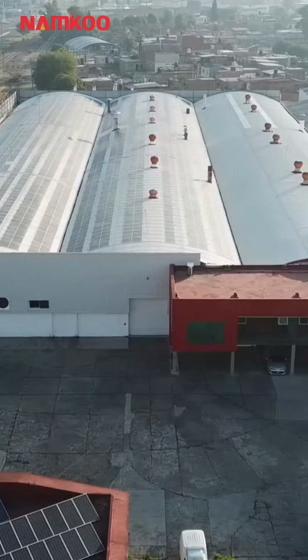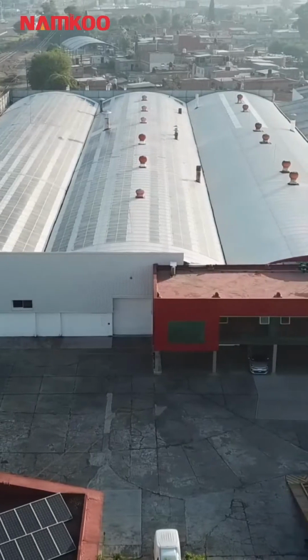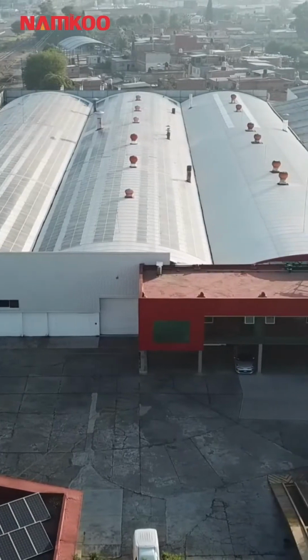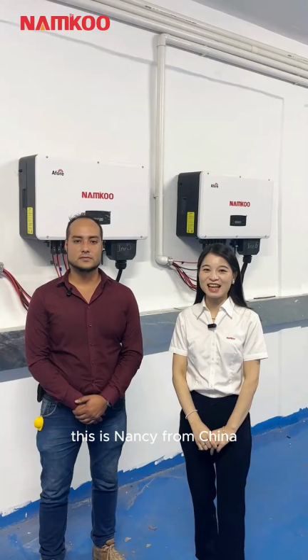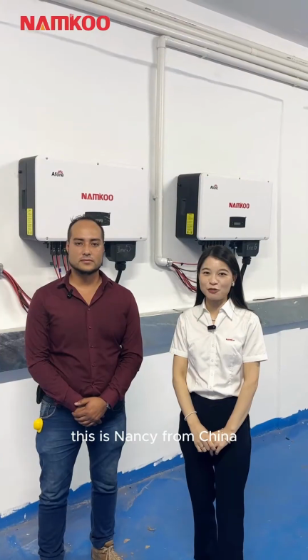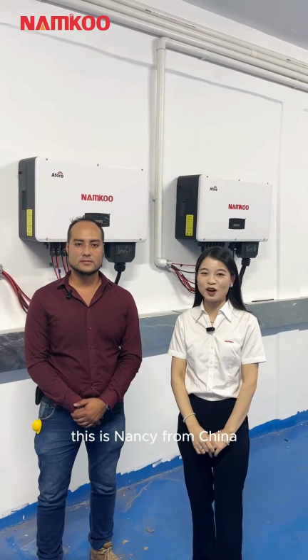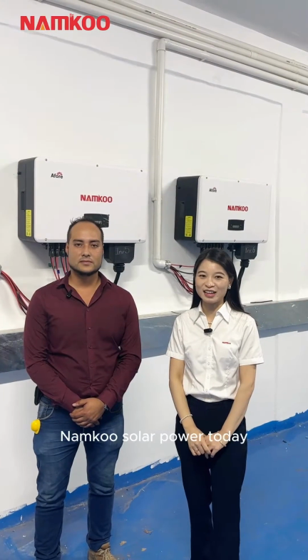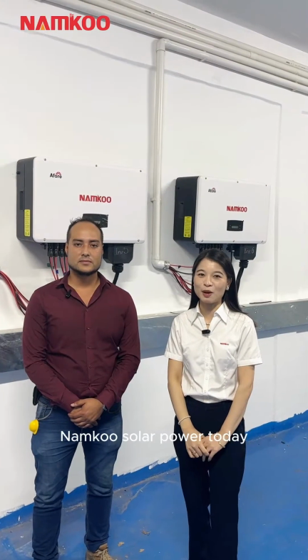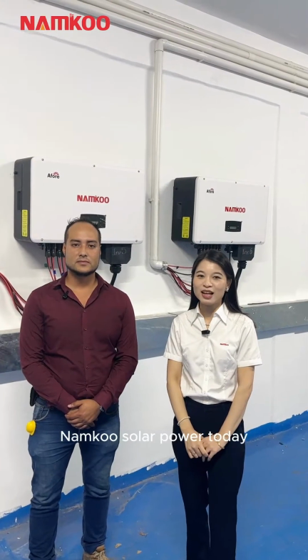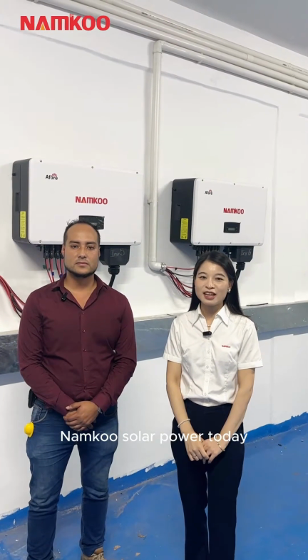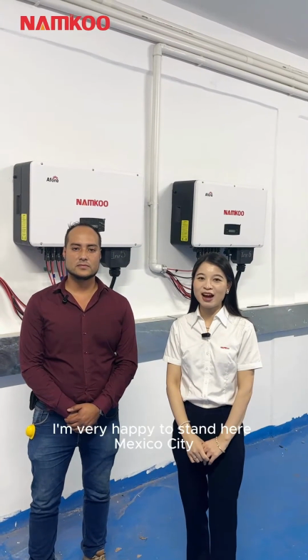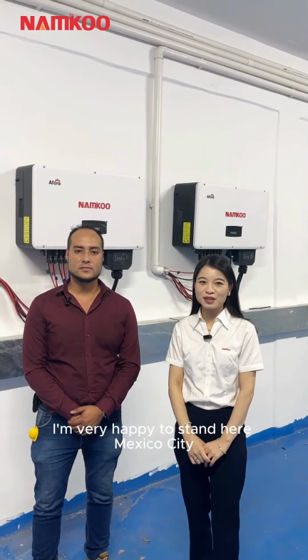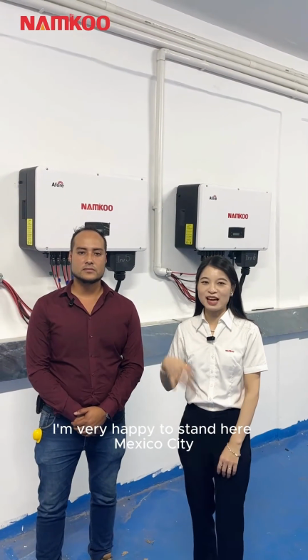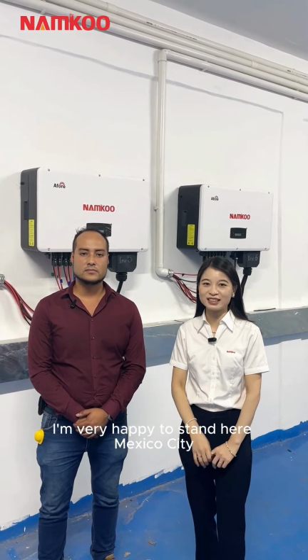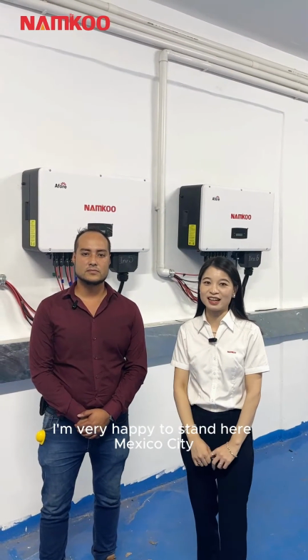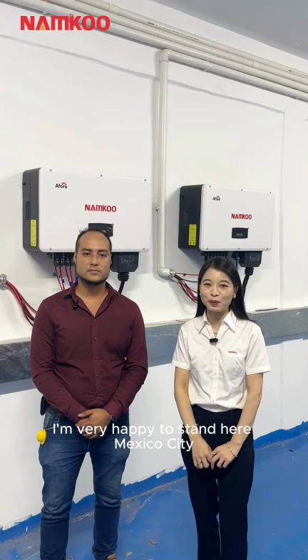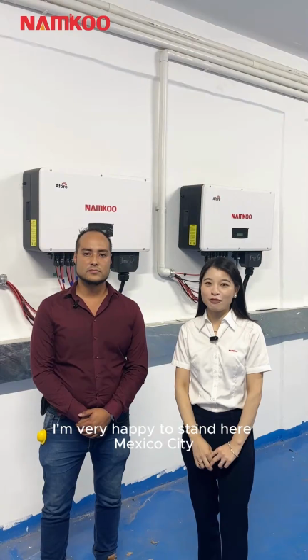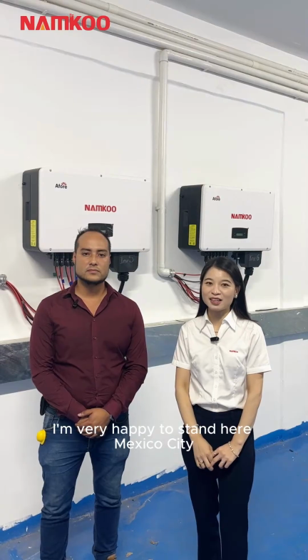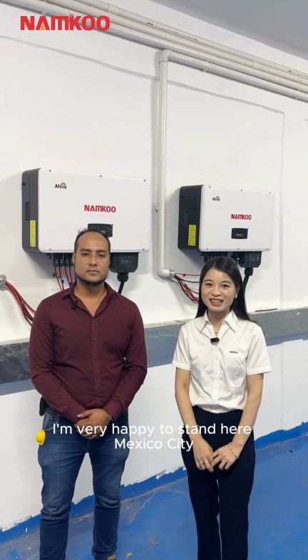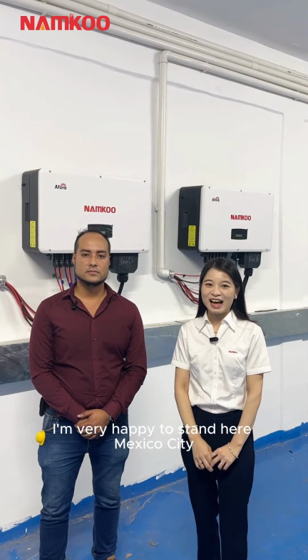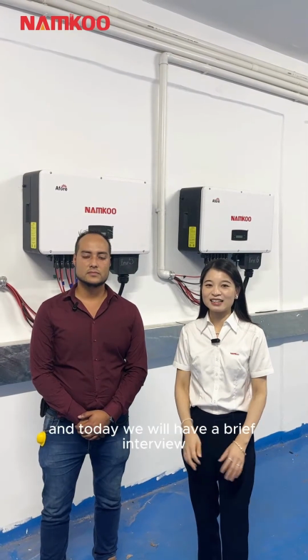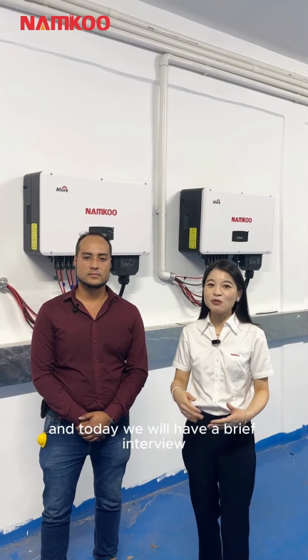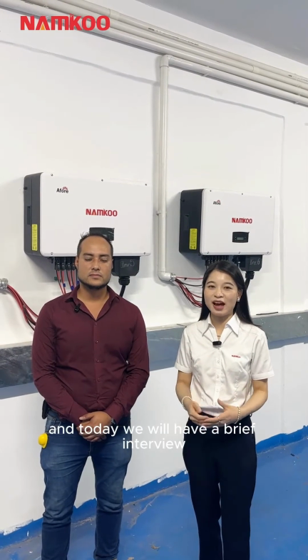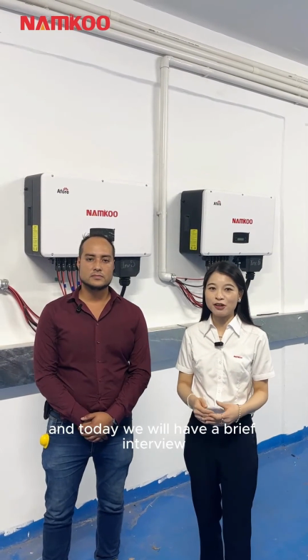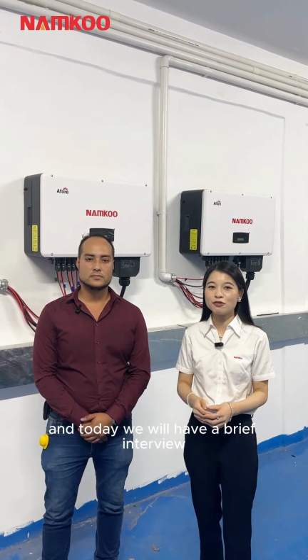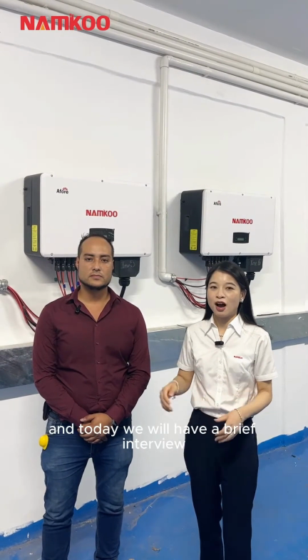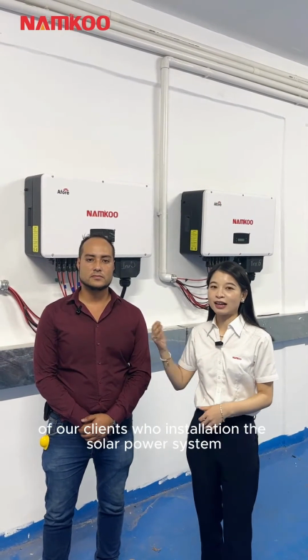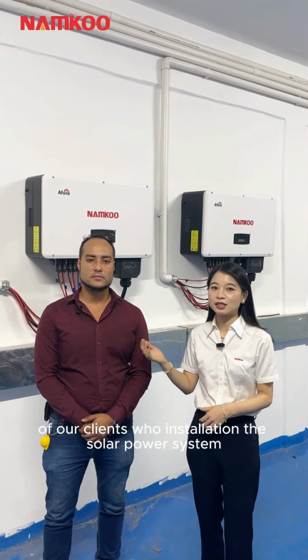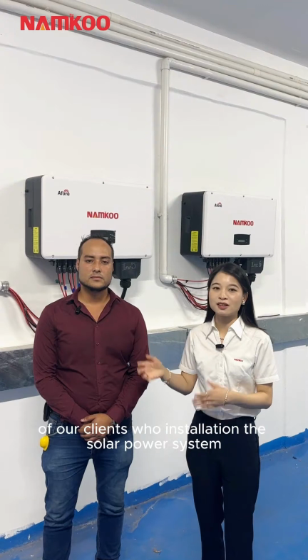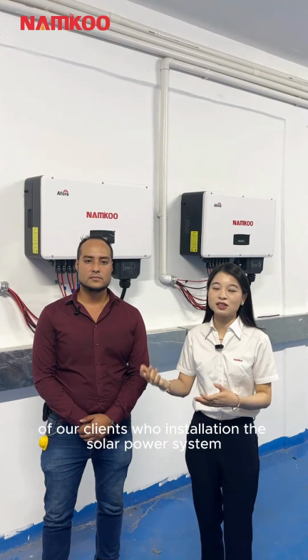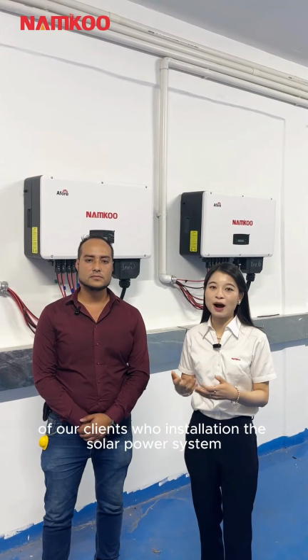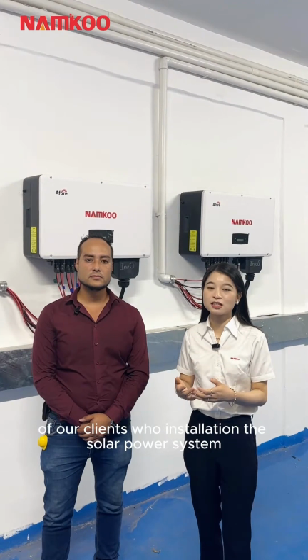Hello everyone, this is Nancy from China's main console of power. Today I'm very happy to stand here in Tacuba, Mexico City, and today we will have a brief interview of our clients who installed the solar power system.